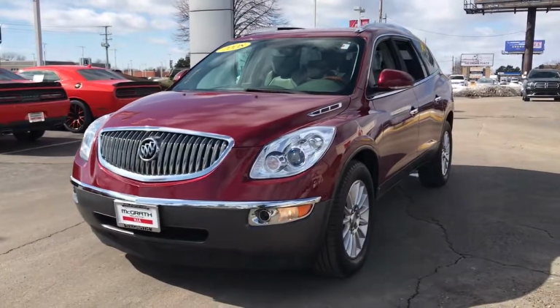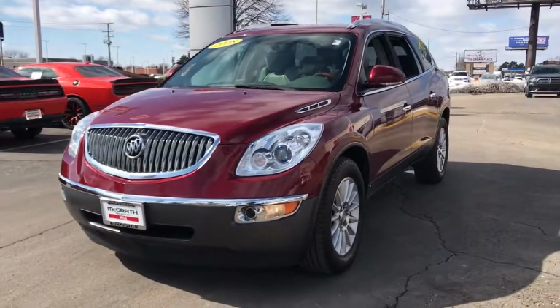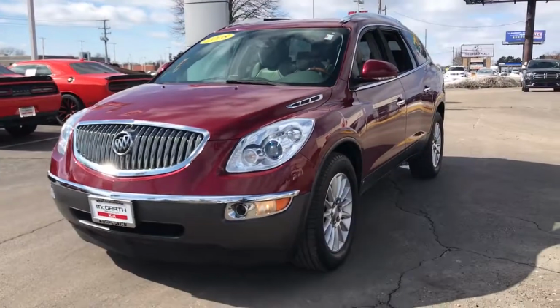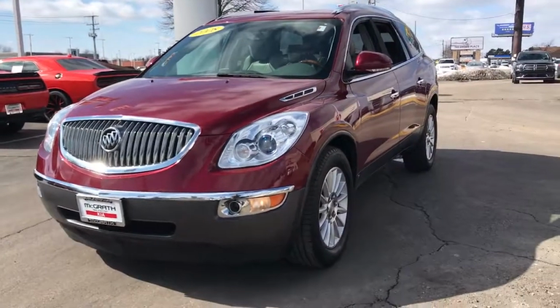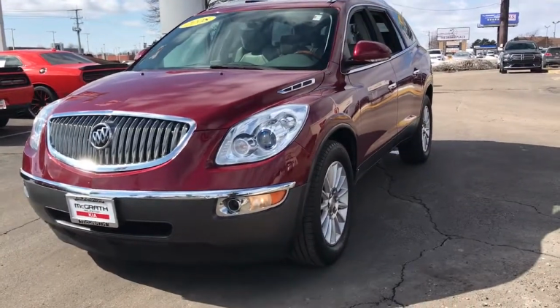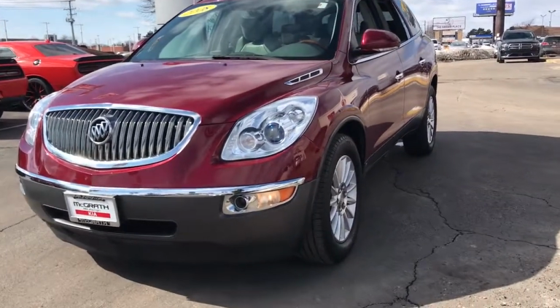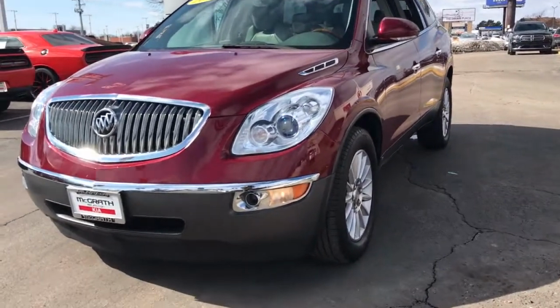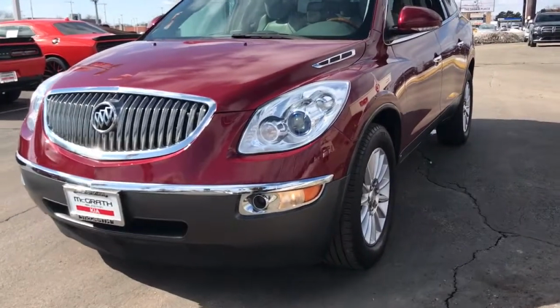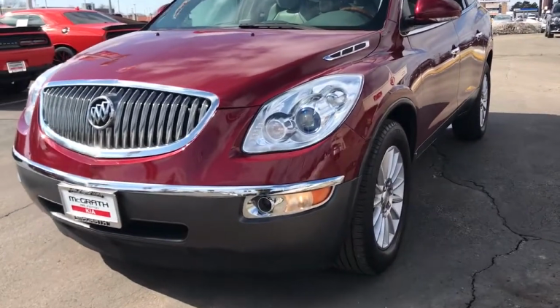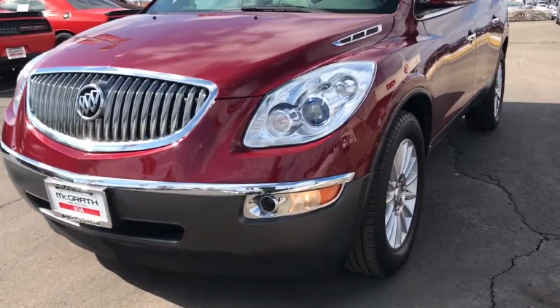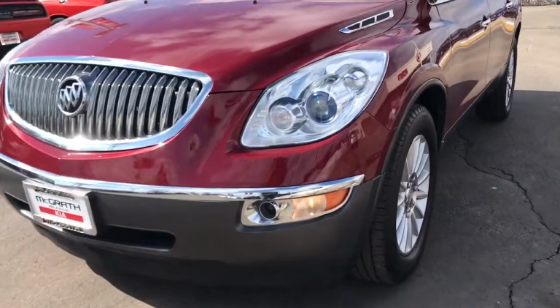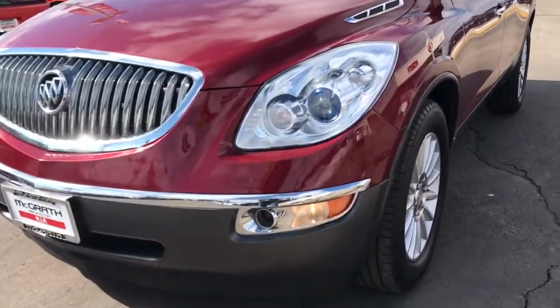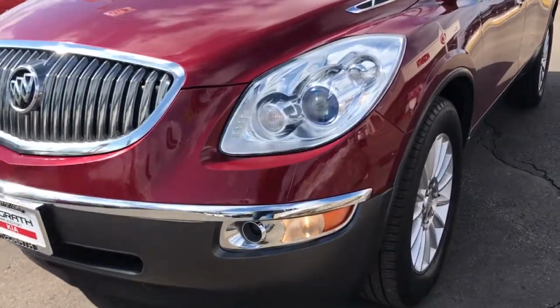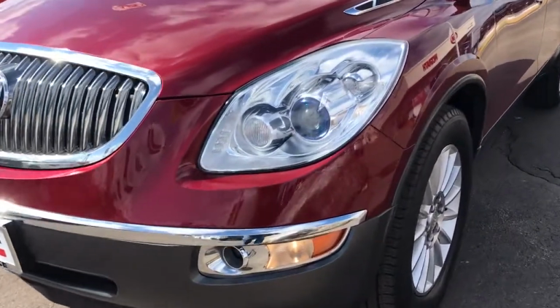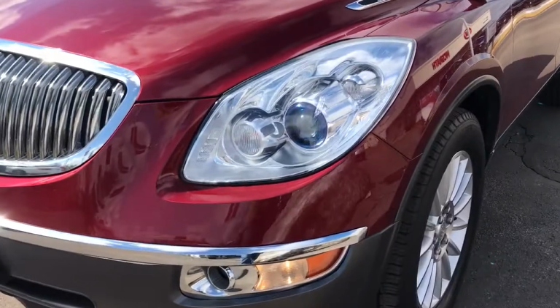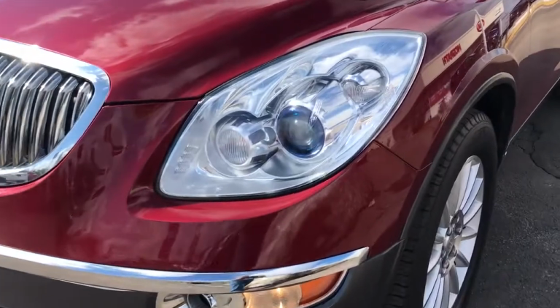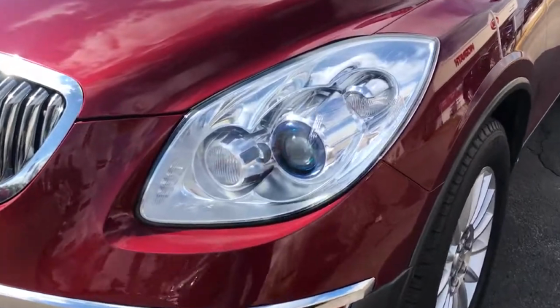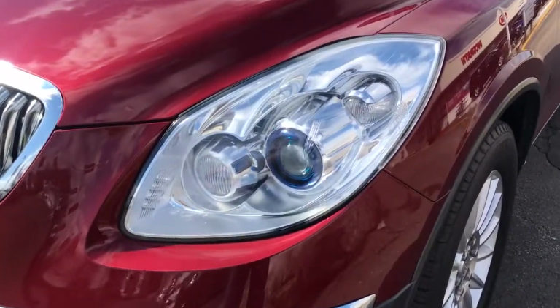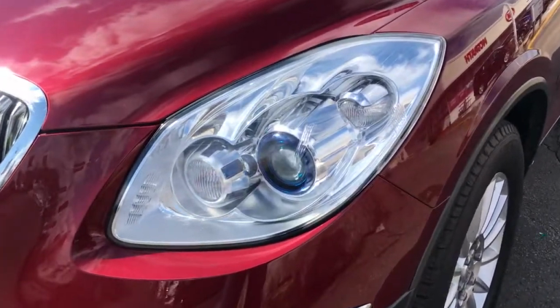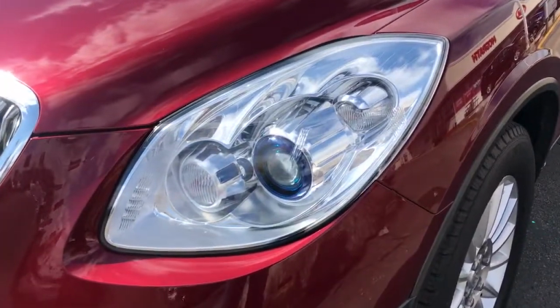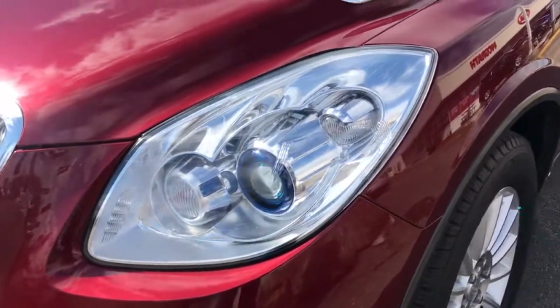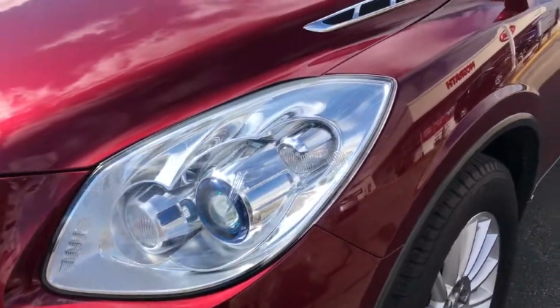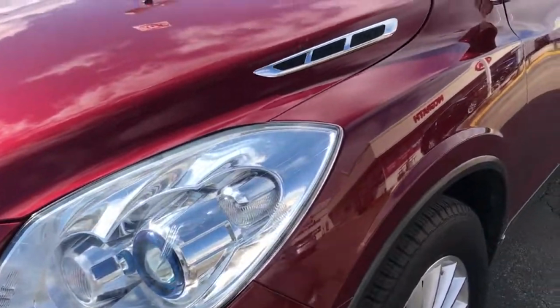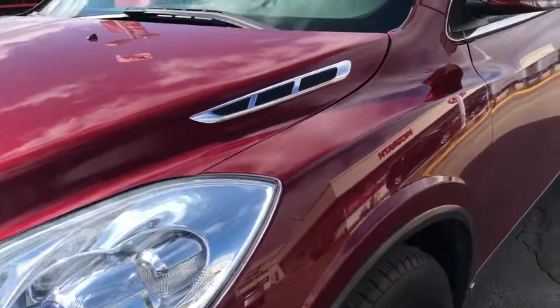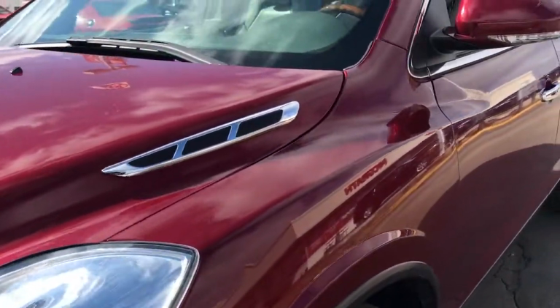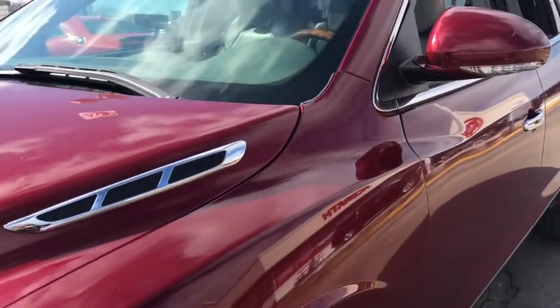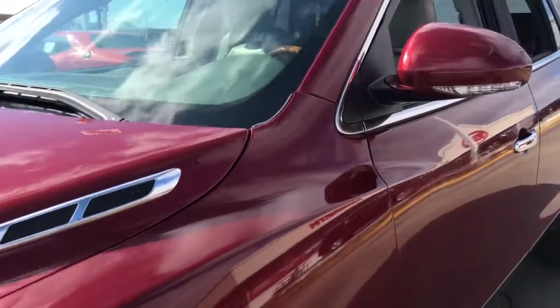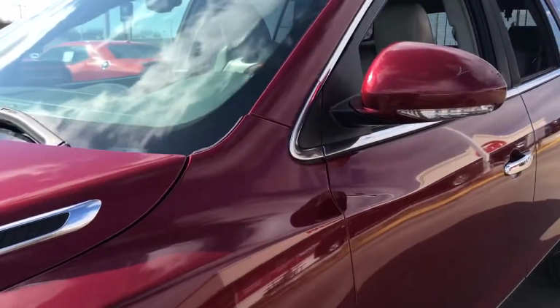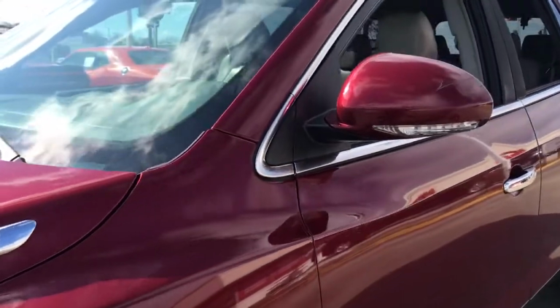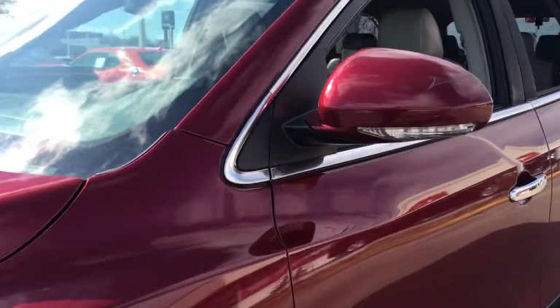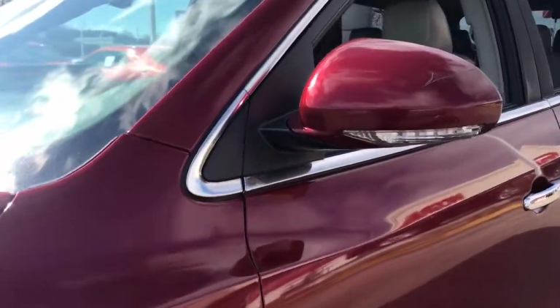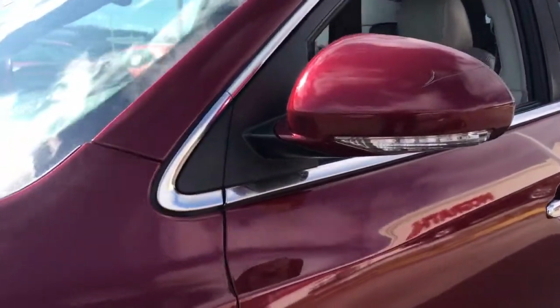The midsize Enclave delivers safety, luxury, responsive performance, and the latest in creature comforts, all with the can-do attitude of an SUV.